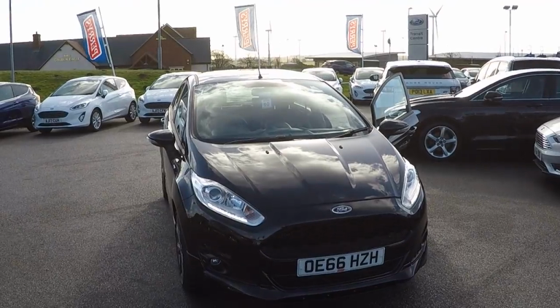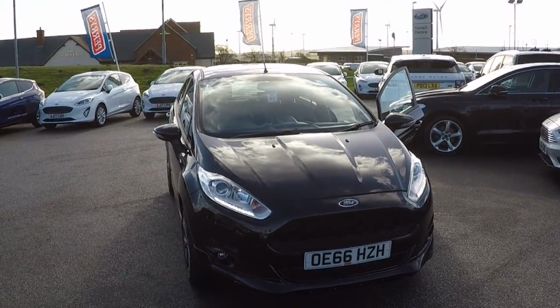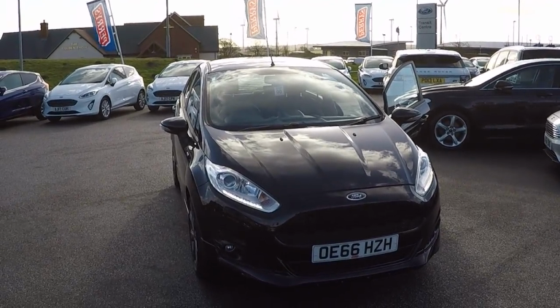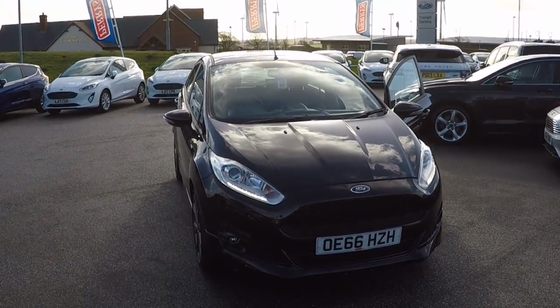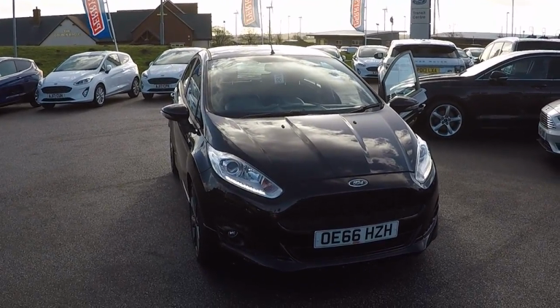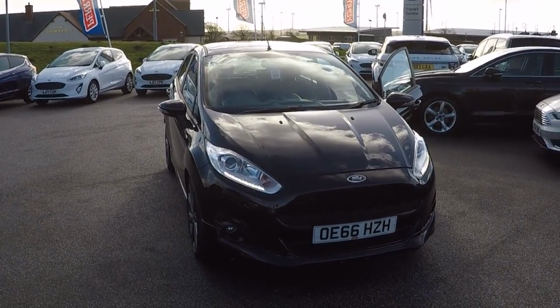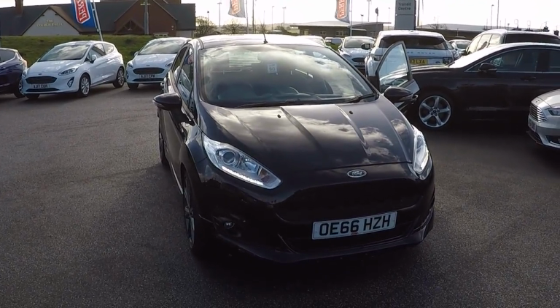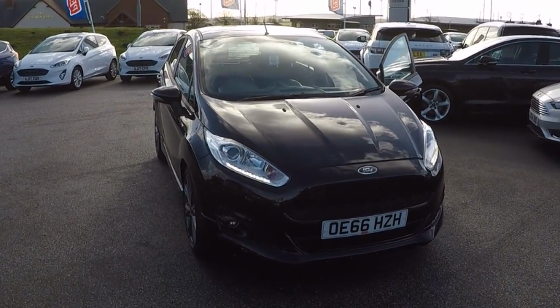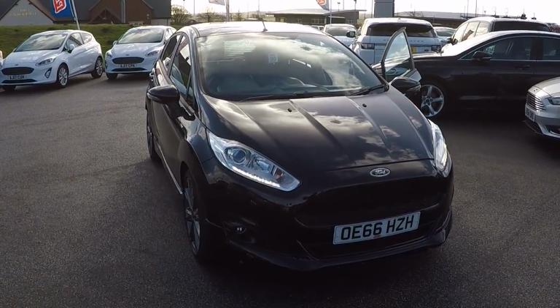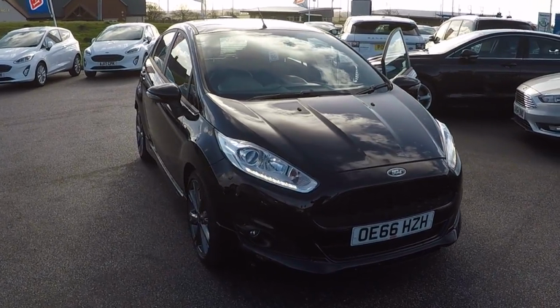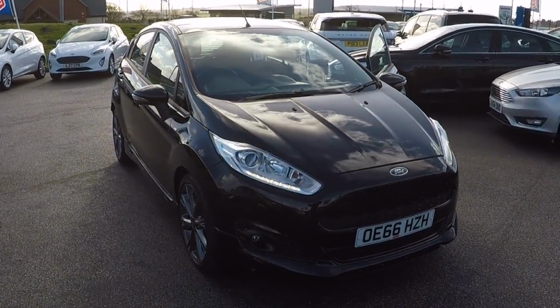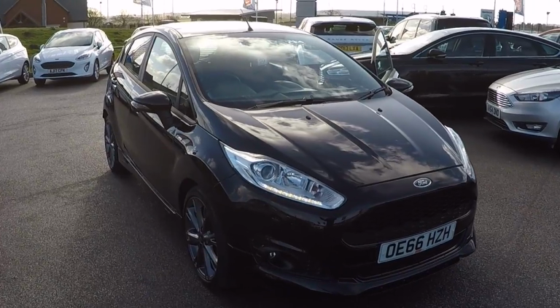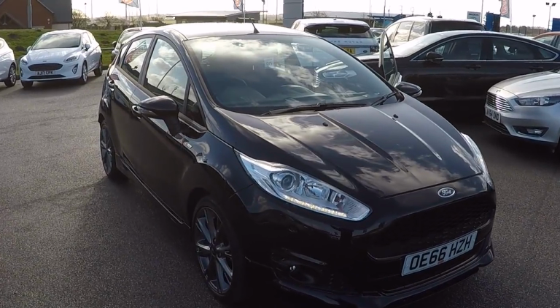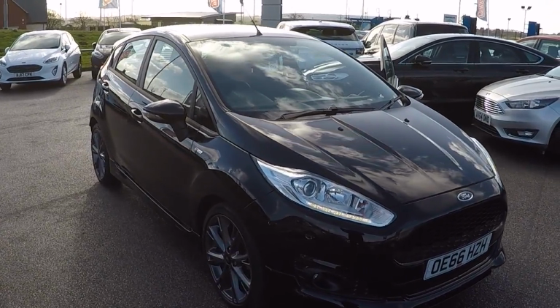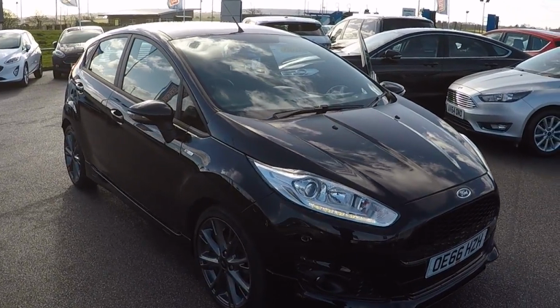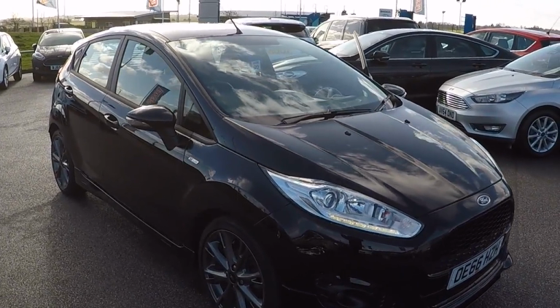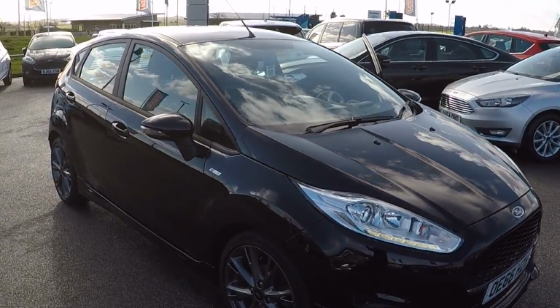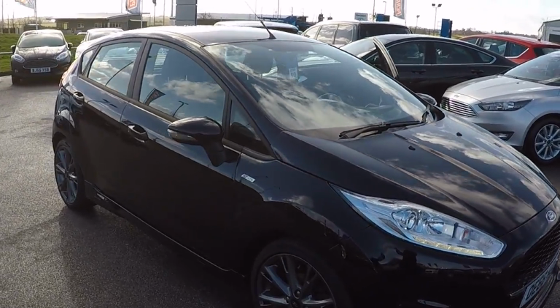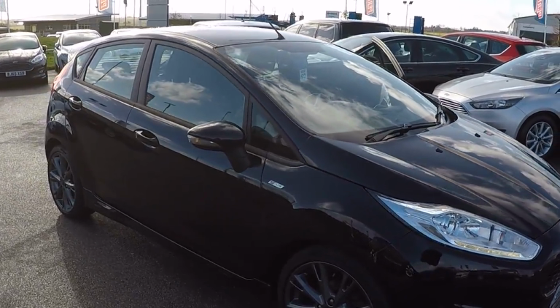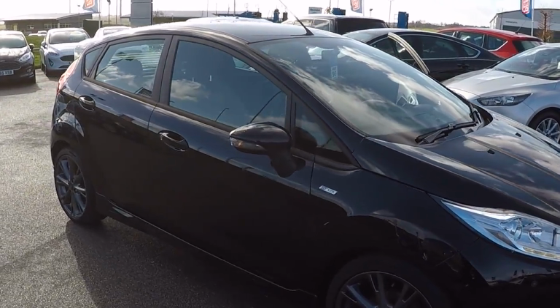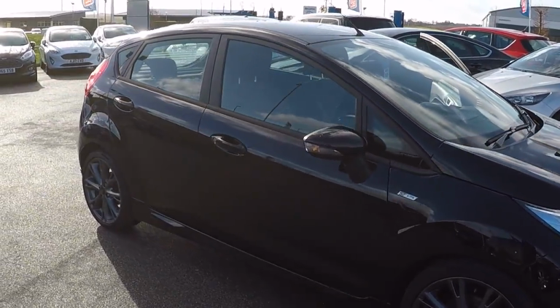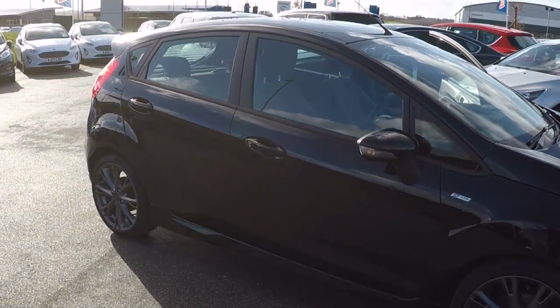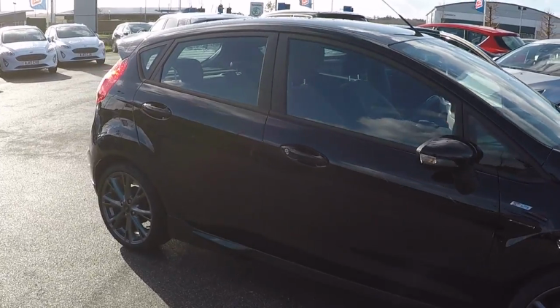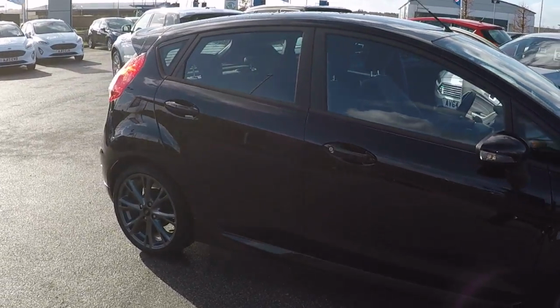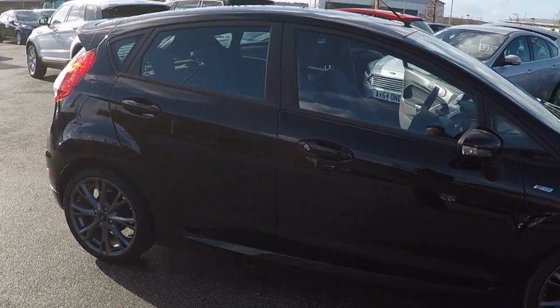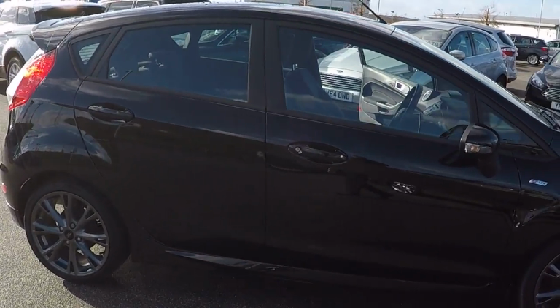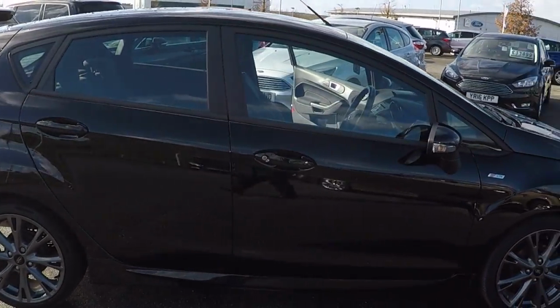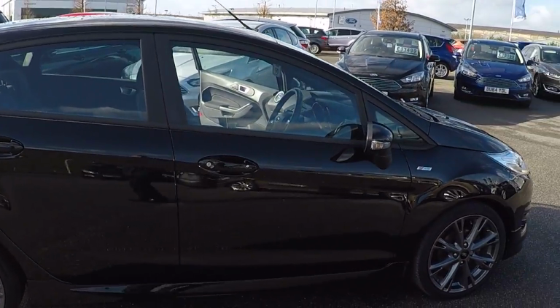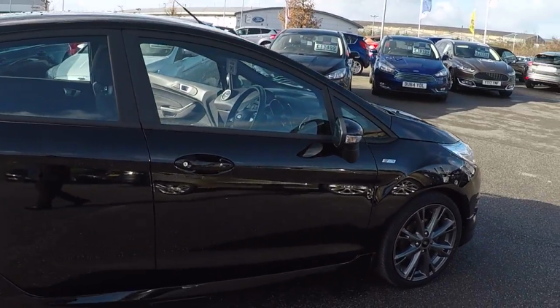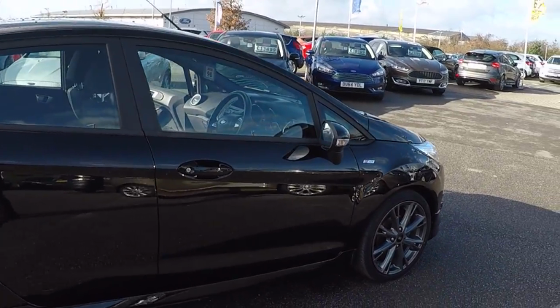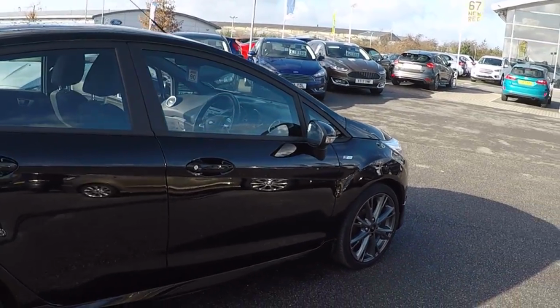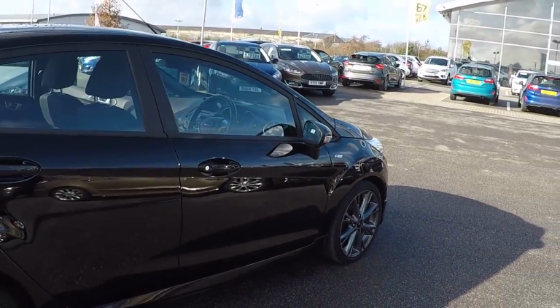Hi folks, Mark Hayes here, Perry's Mansfield. Today's featured car is this gorgeous Ford Fiesta ST Line 1 litre EcoBoost with 140 brake horsepower. It is 5-door, and it also features integrated satellite navigation.